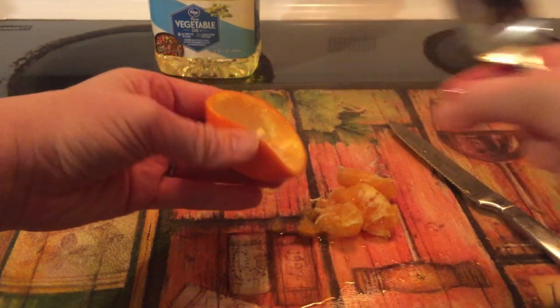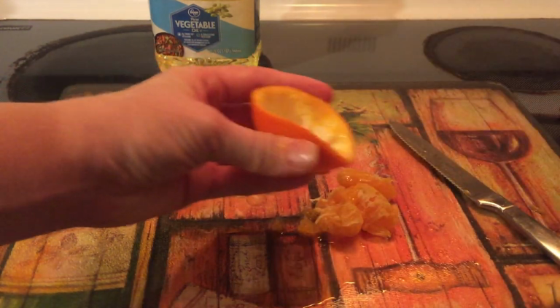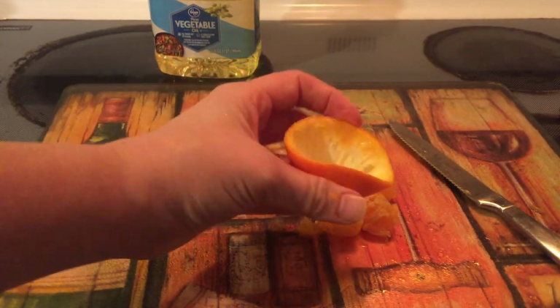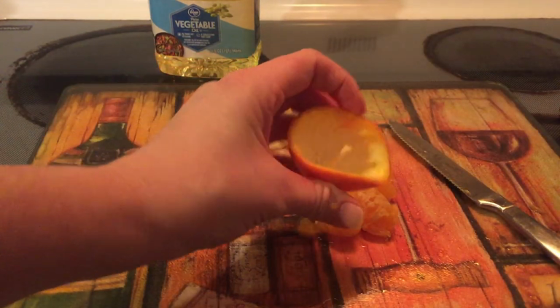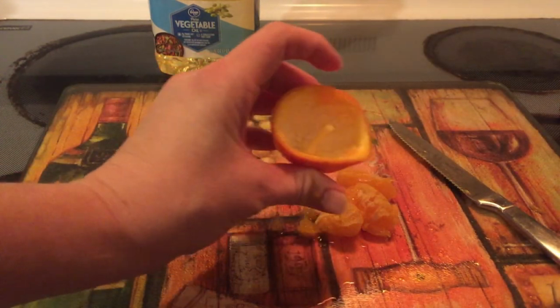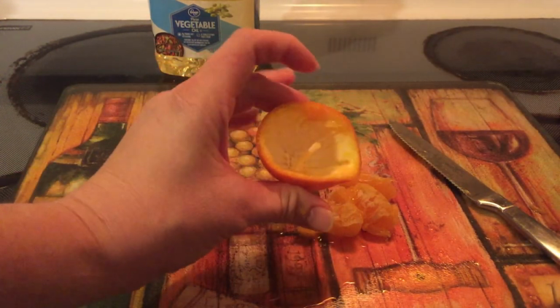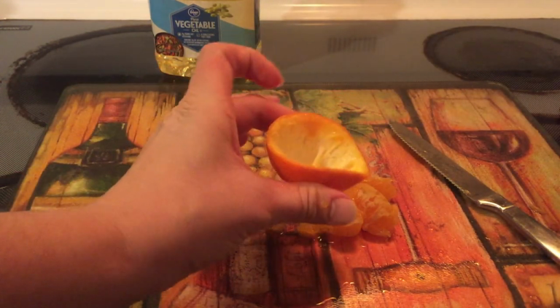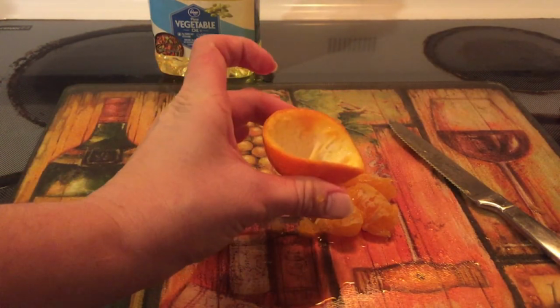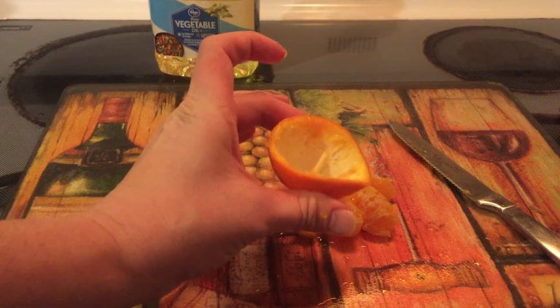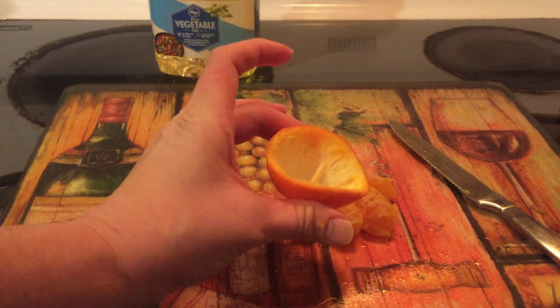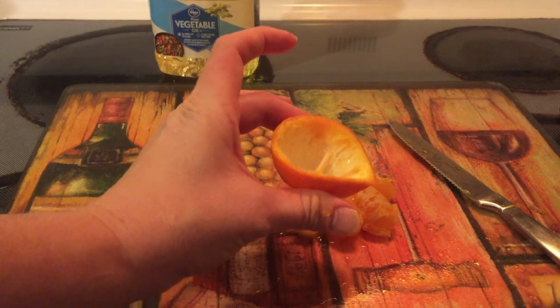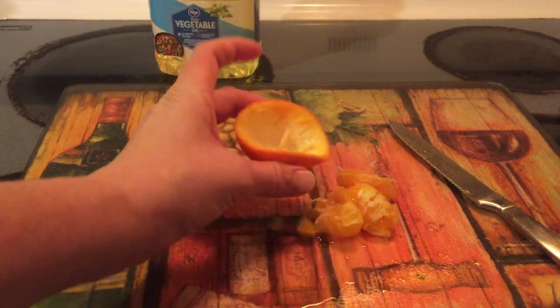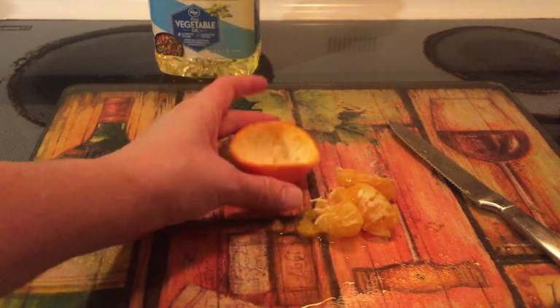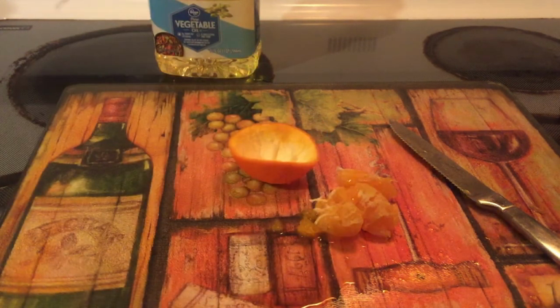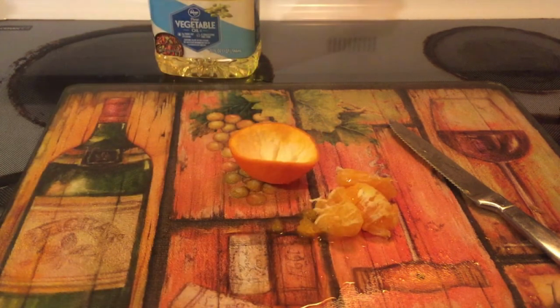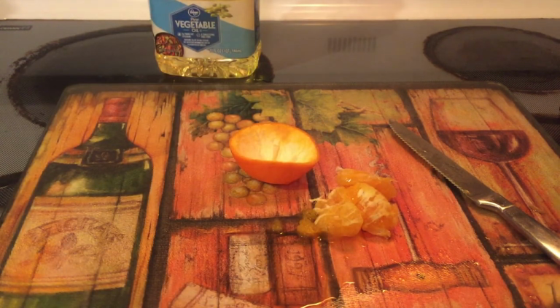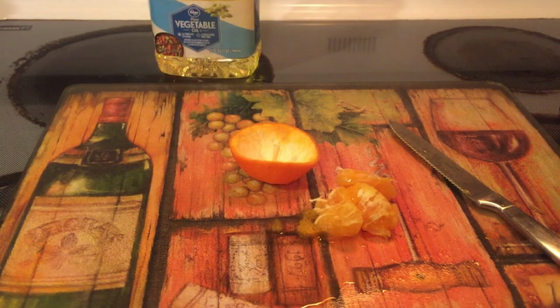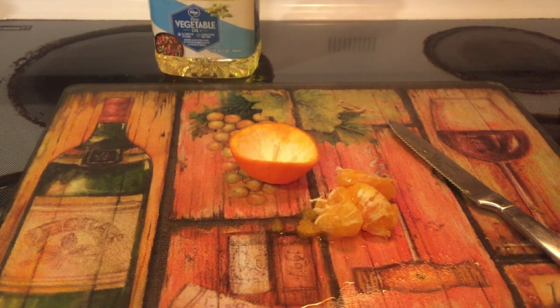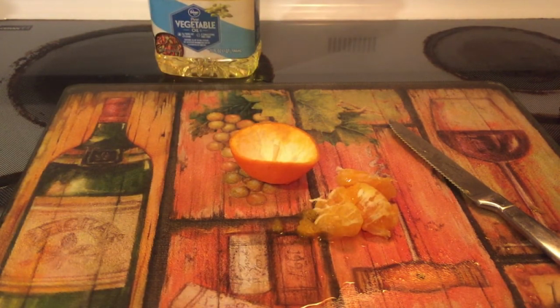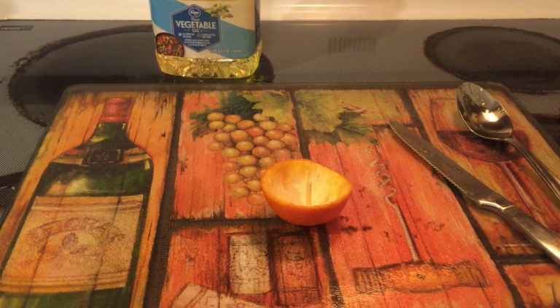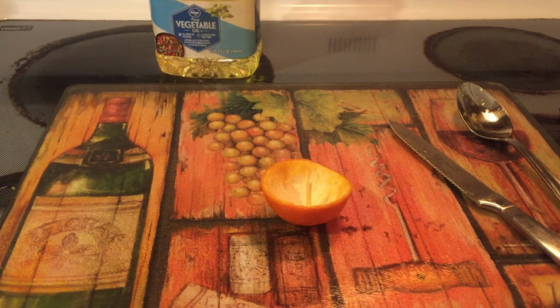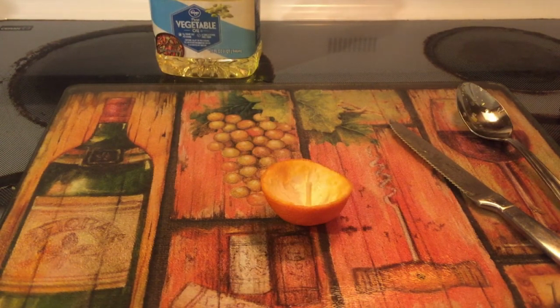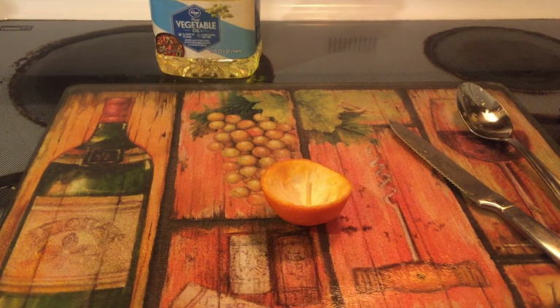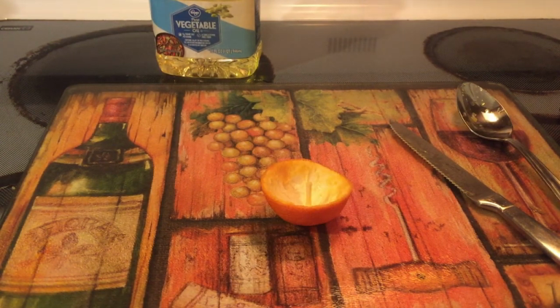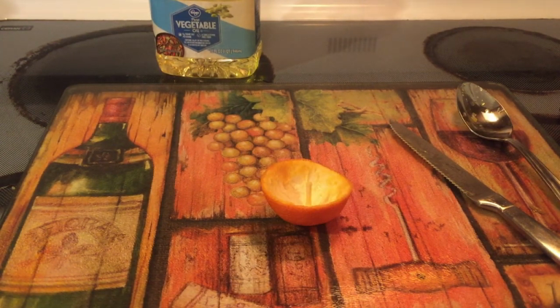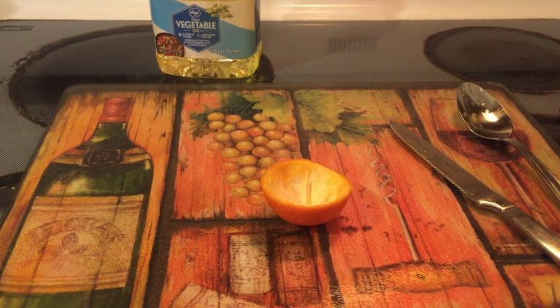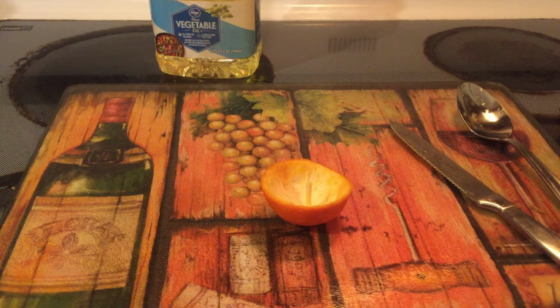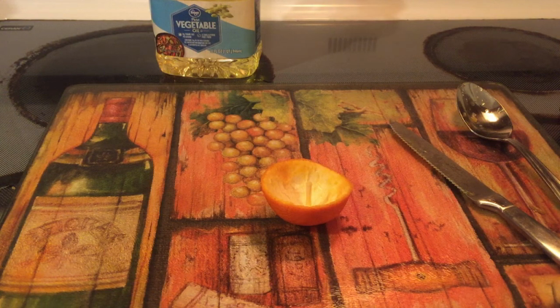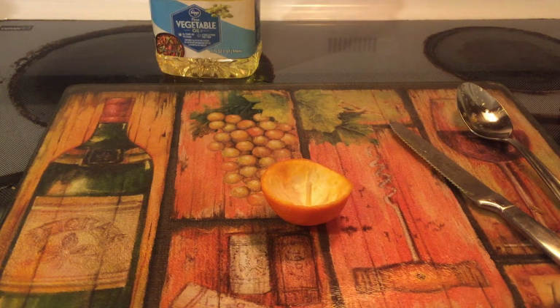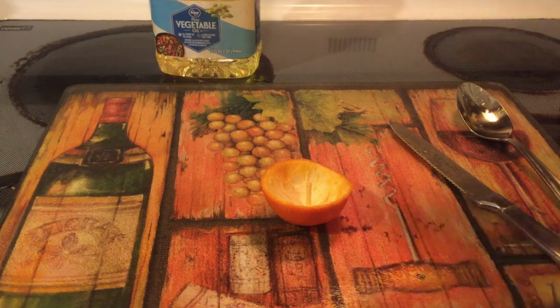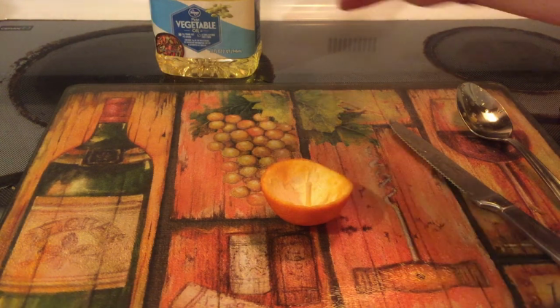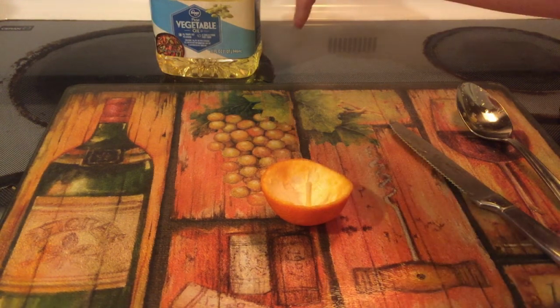Alright, so I've got my little white middle intact. The next step is to add your oil to the orange peel.